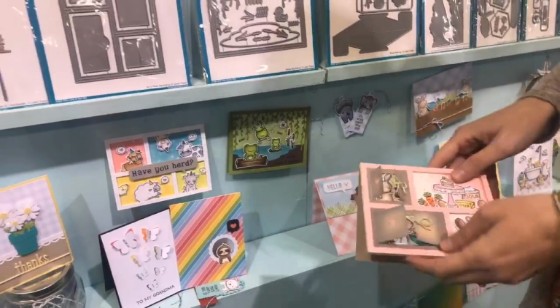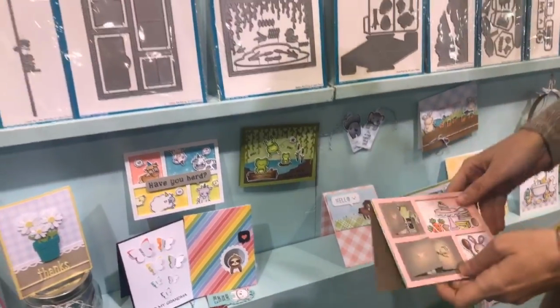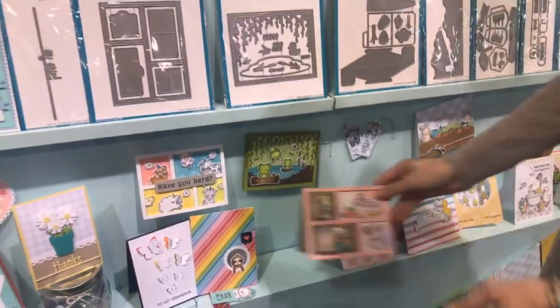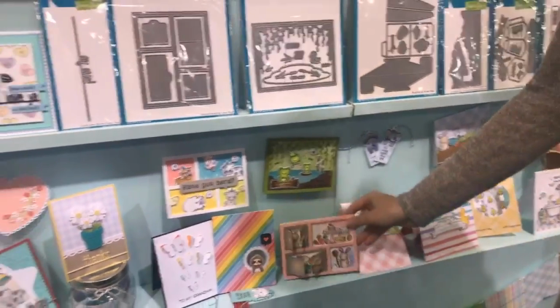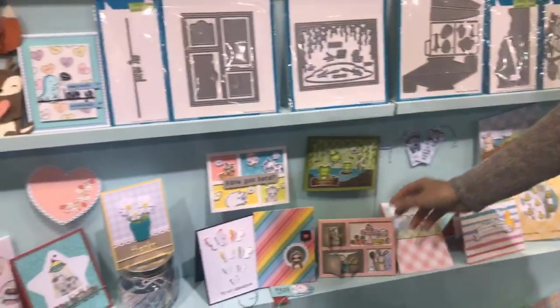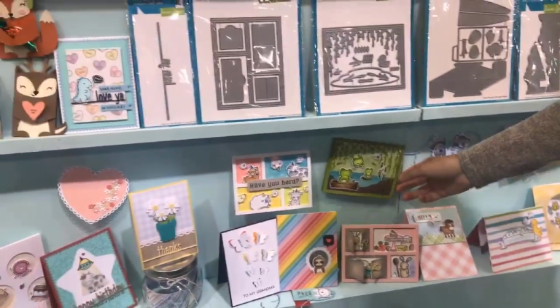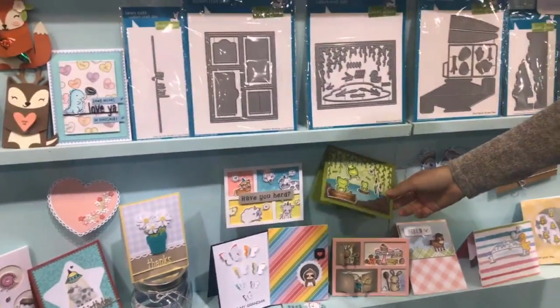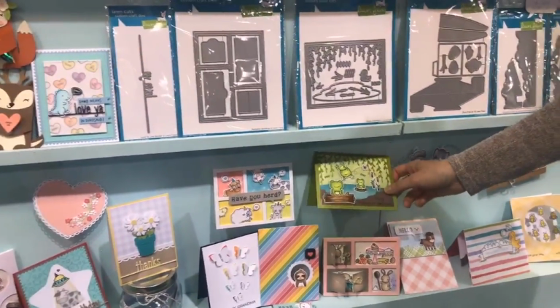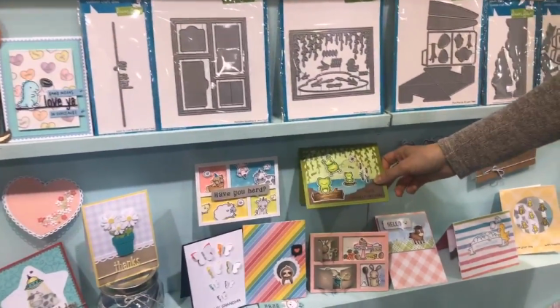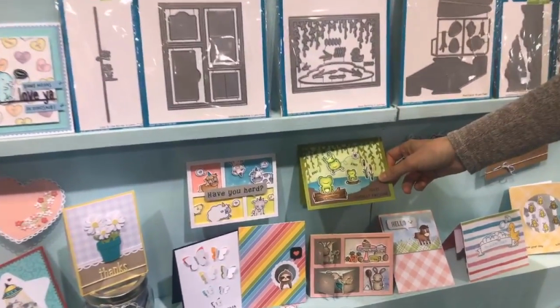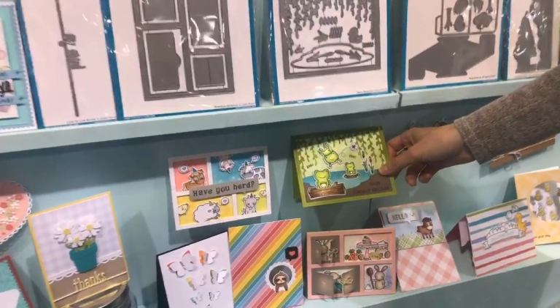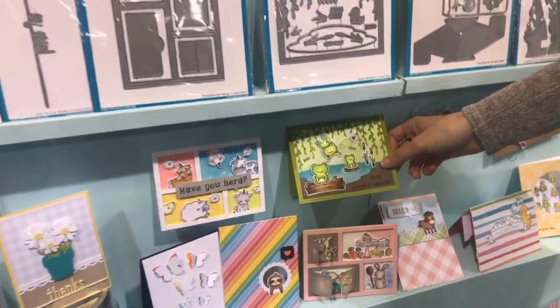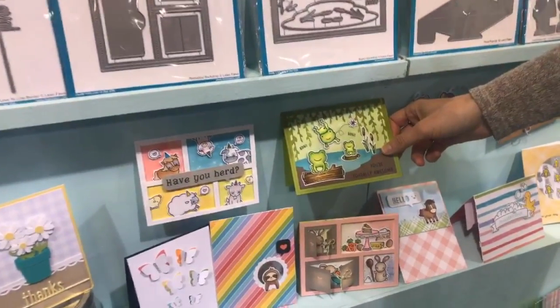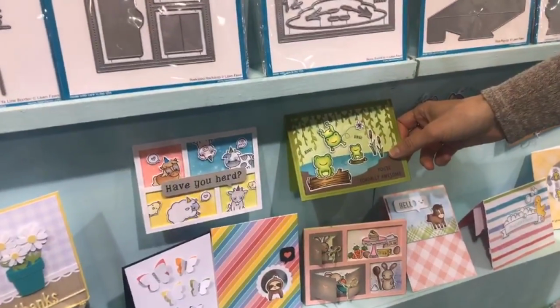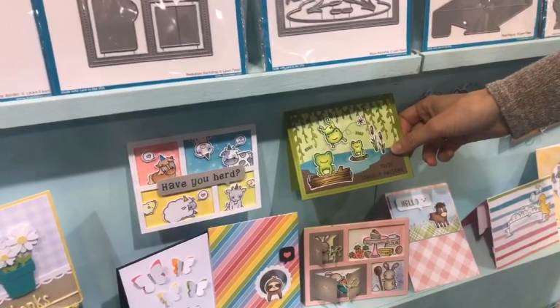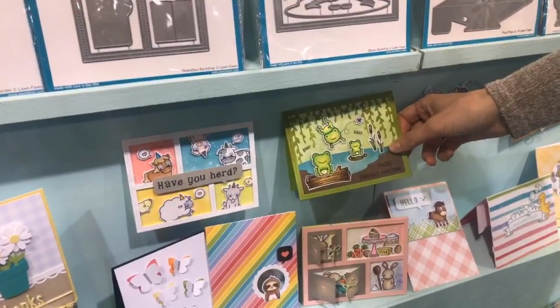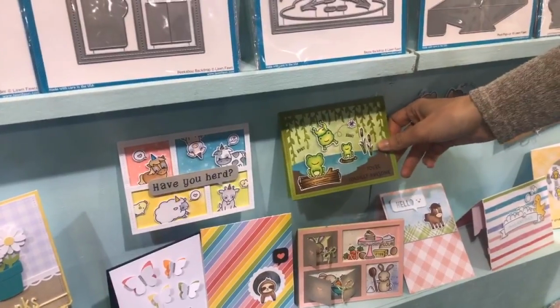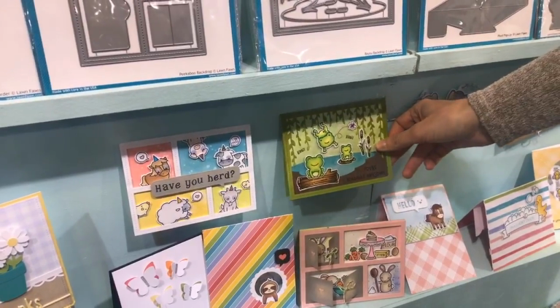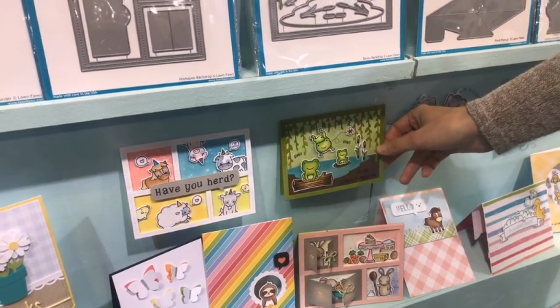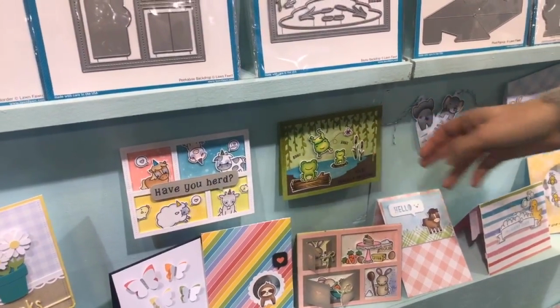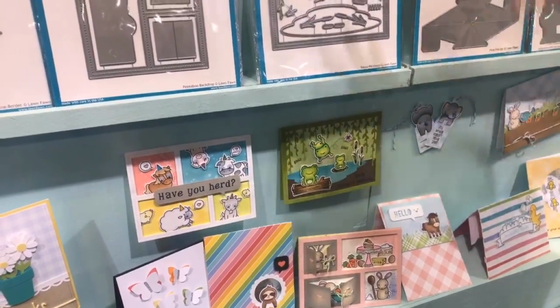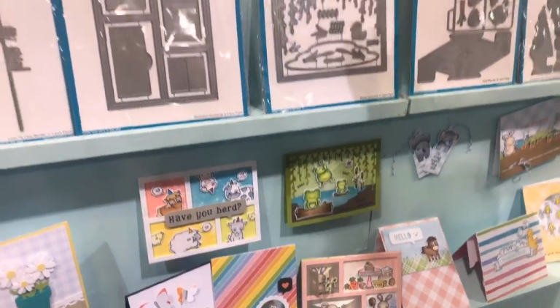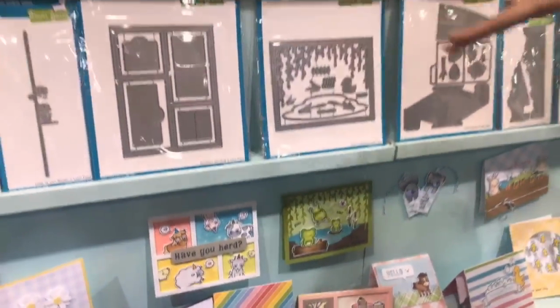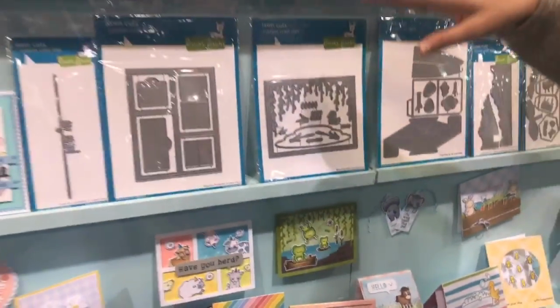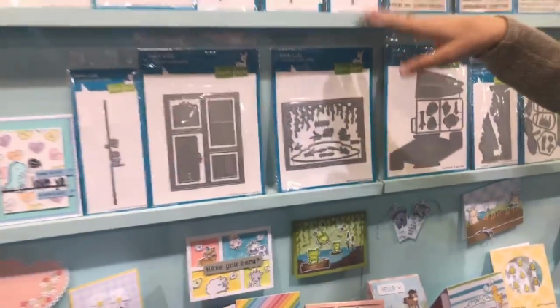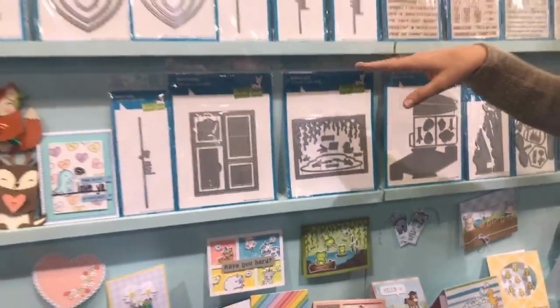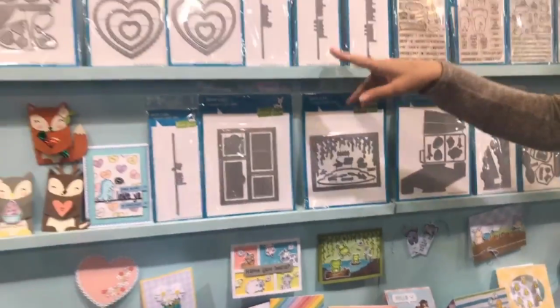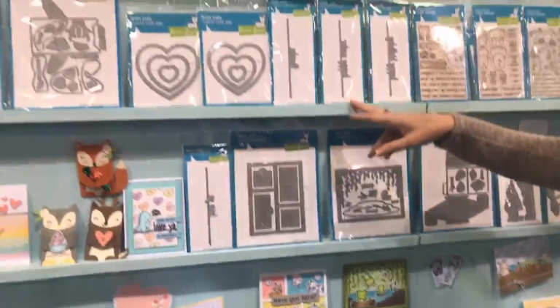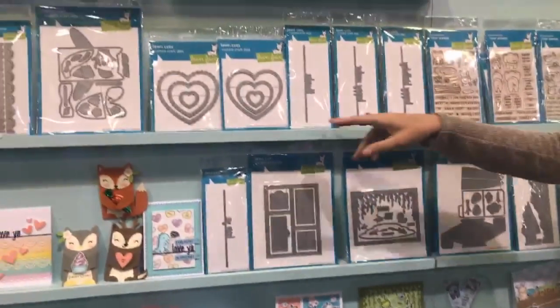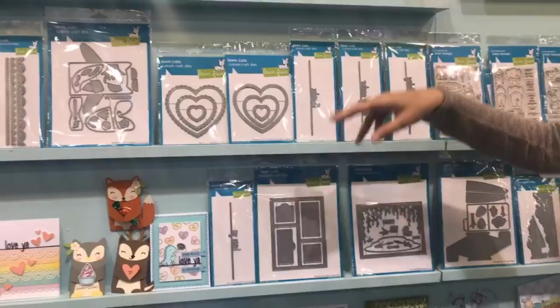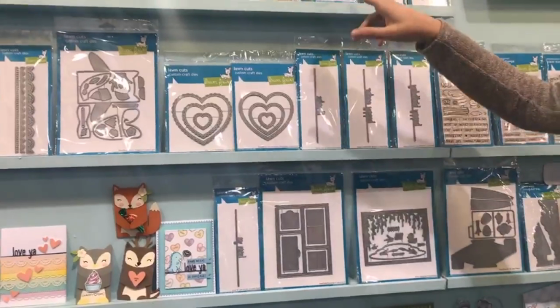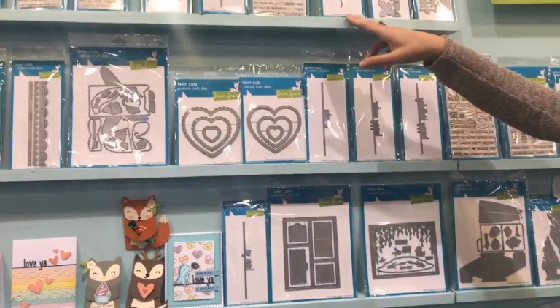Then next up, we have our Bayou Backdrop, which is really gorgeous. You can see all of that beautiful detail and that cute little pond. We've got some new word dies with Happy Birthday, Happy Easter, Thanks, and Congratulations.